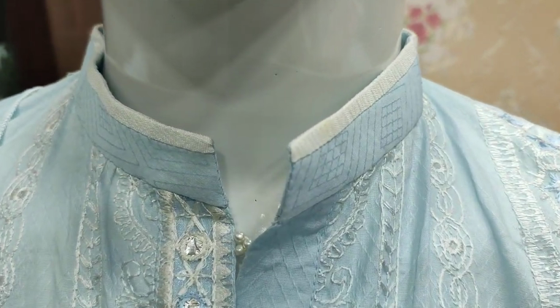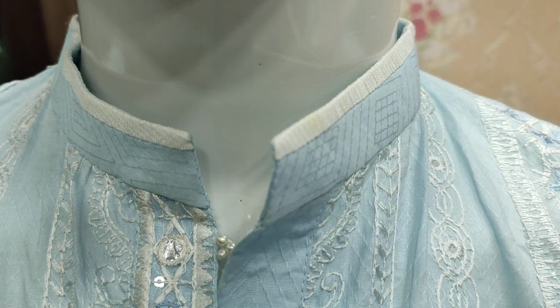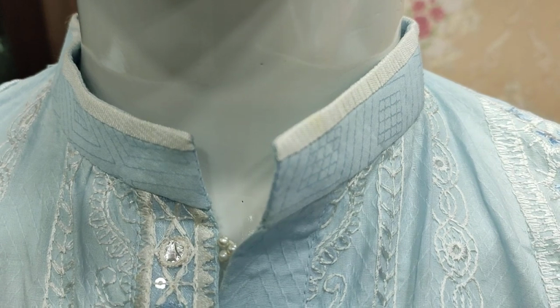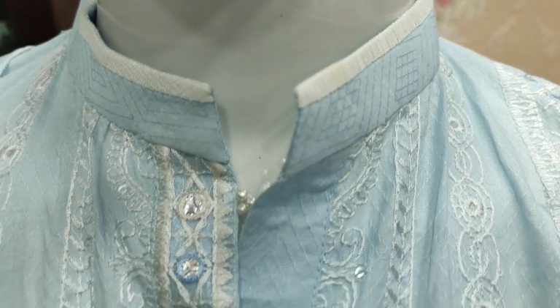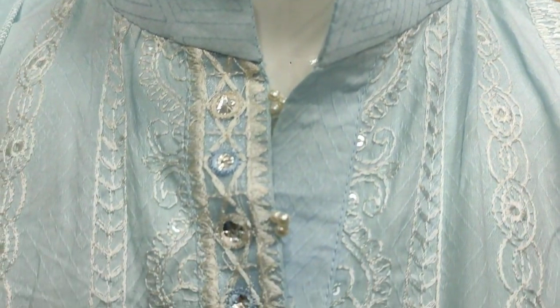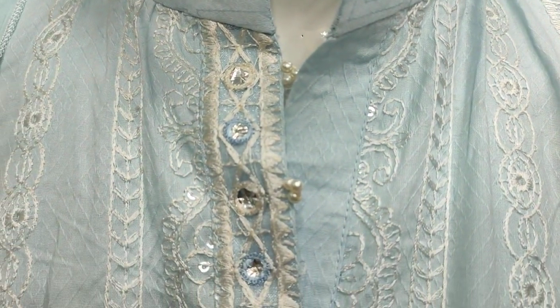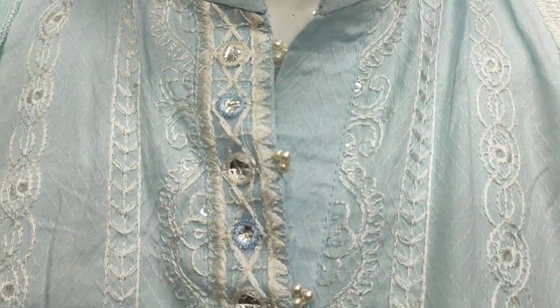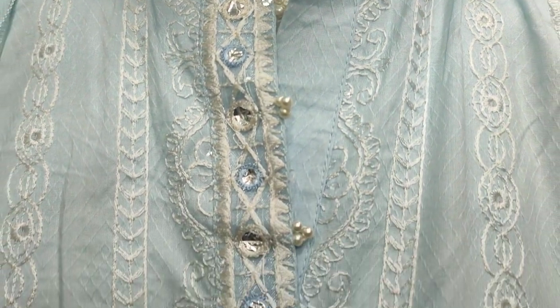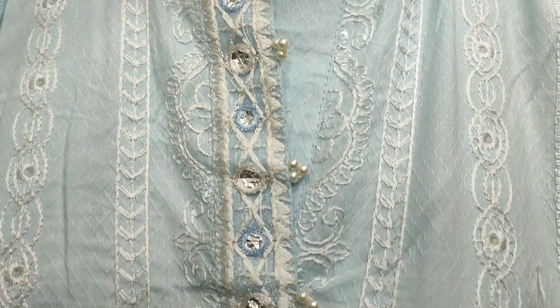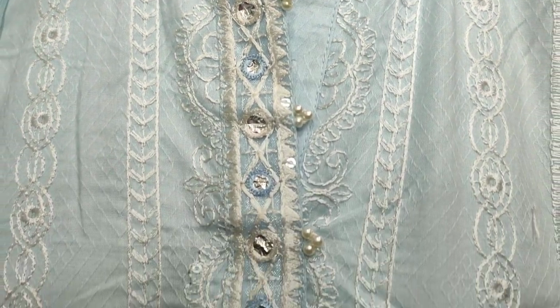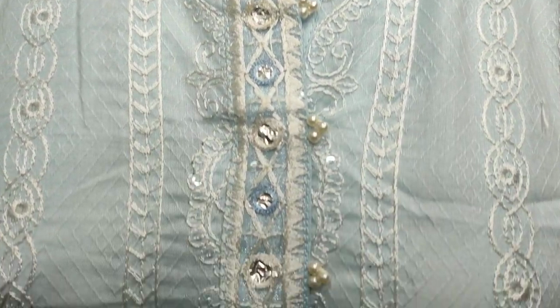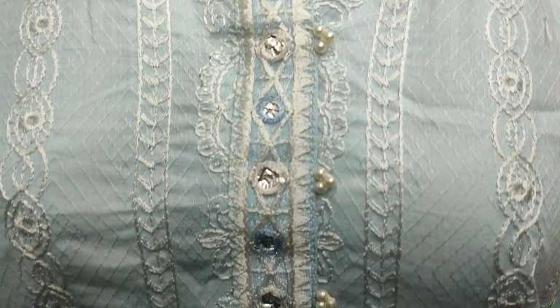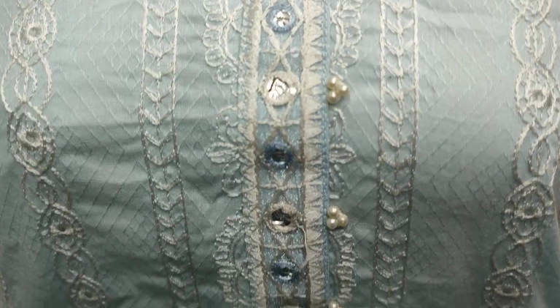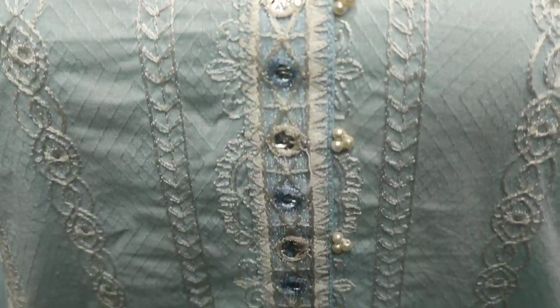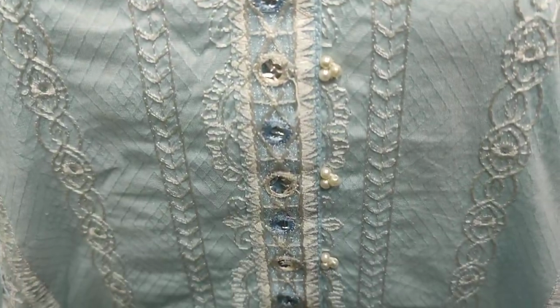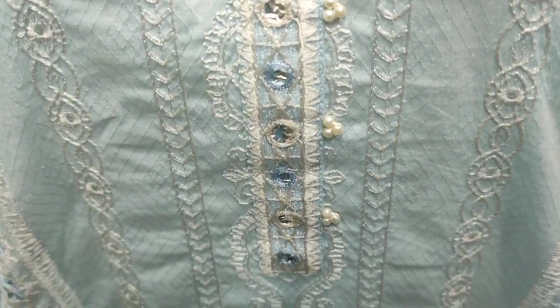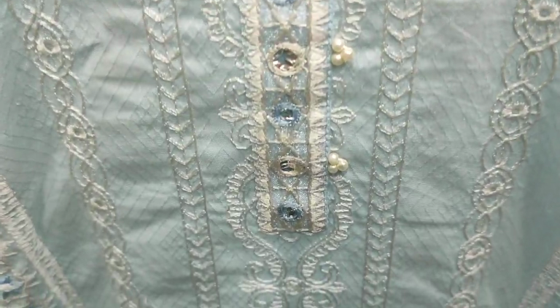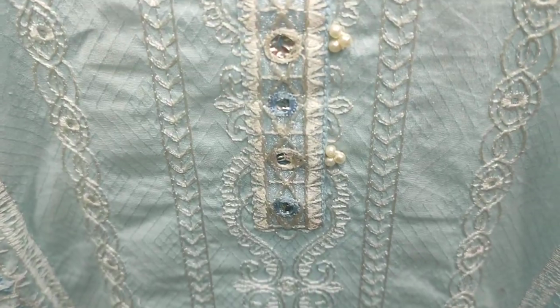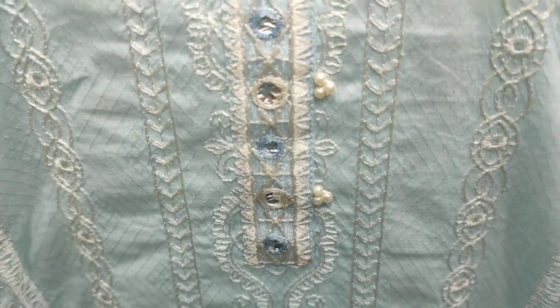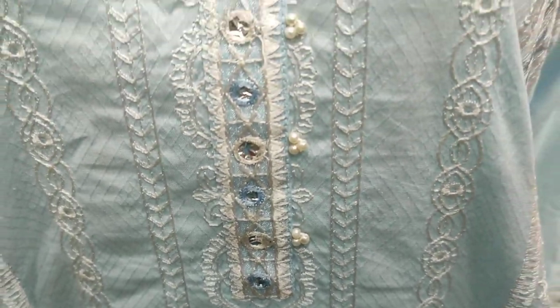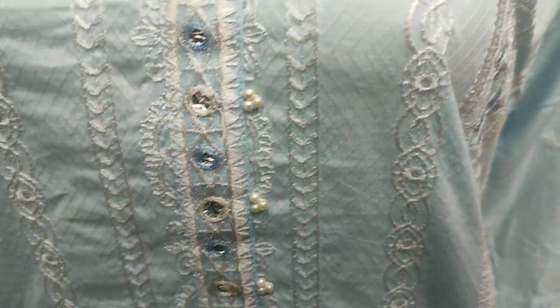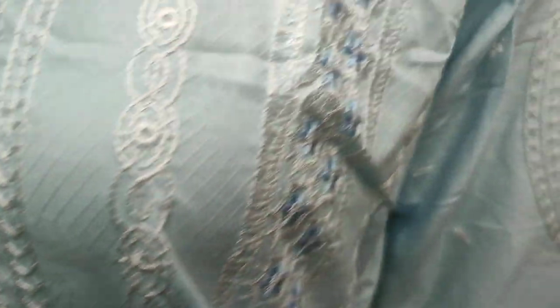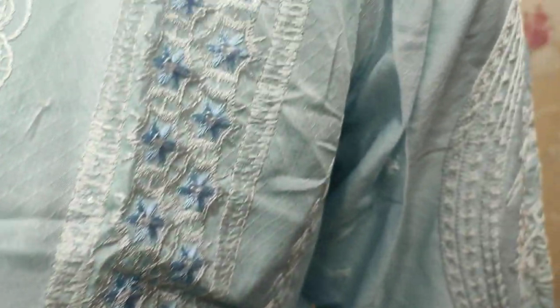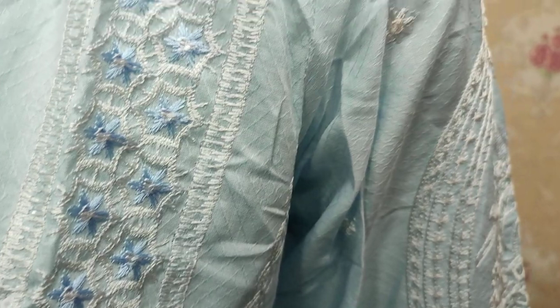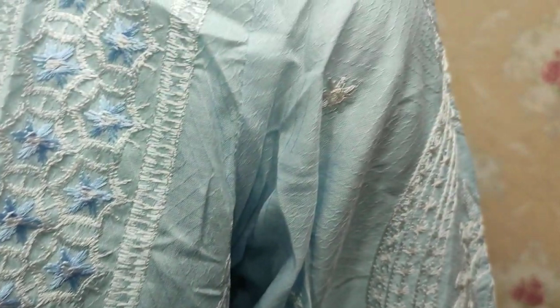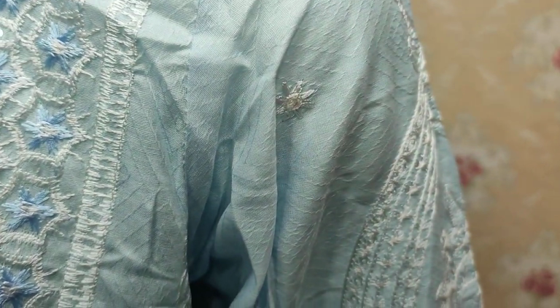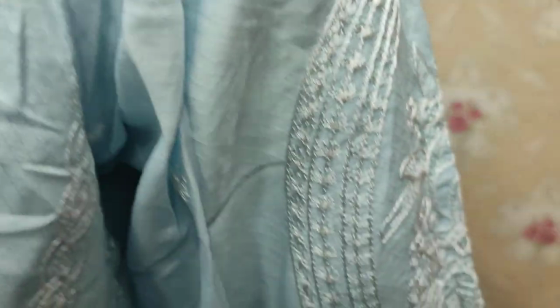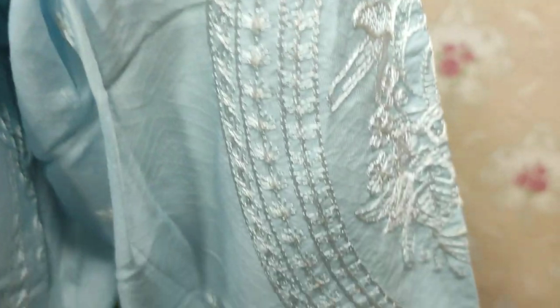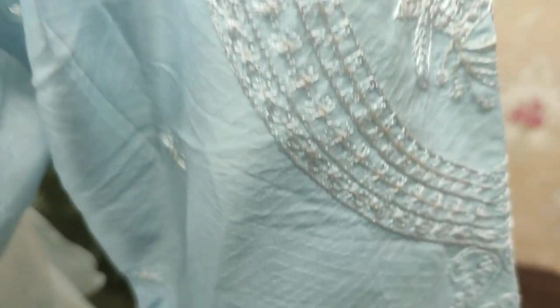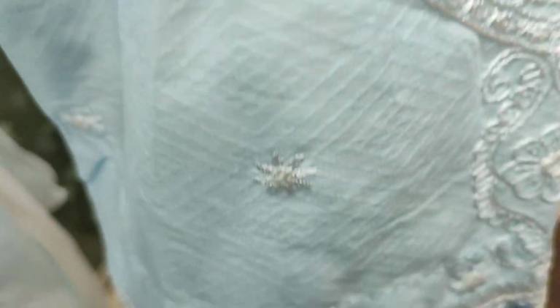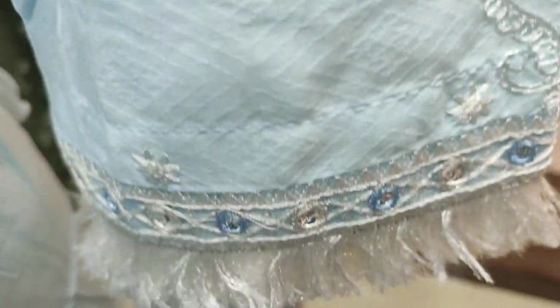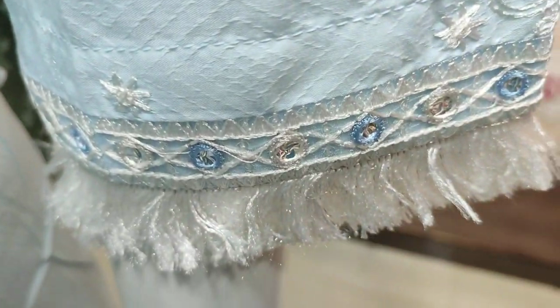Yeh iska stitching style hai. Embroidered front hai iska sequence stitching ke saath. Cell fabric per bana ho hai. Yeh iski sleeves hai.